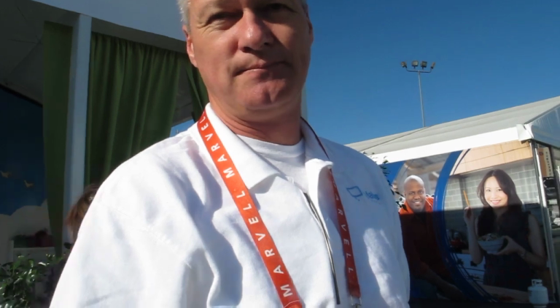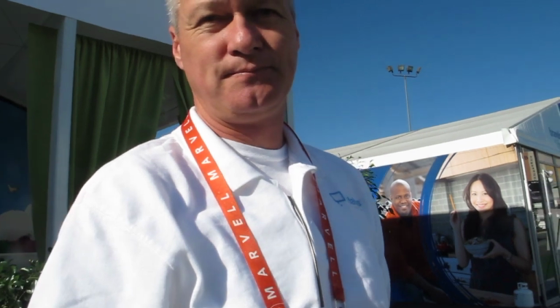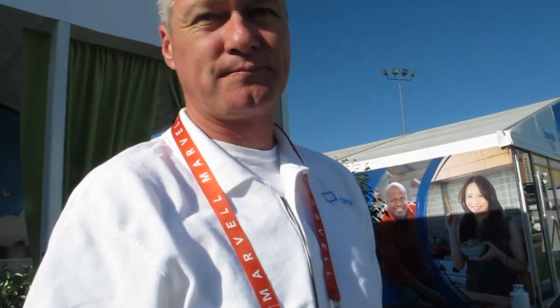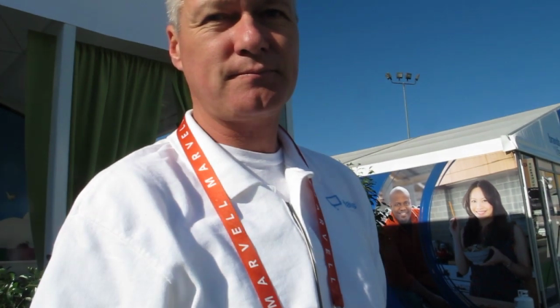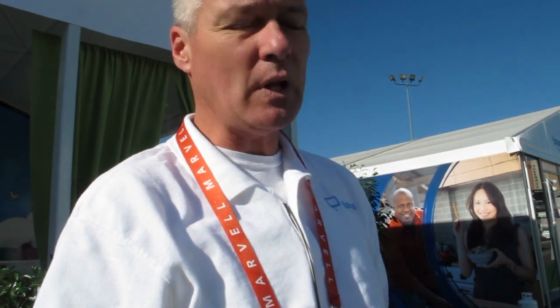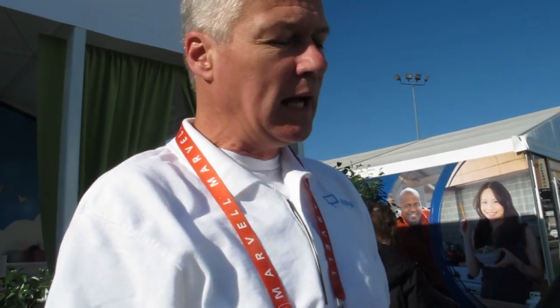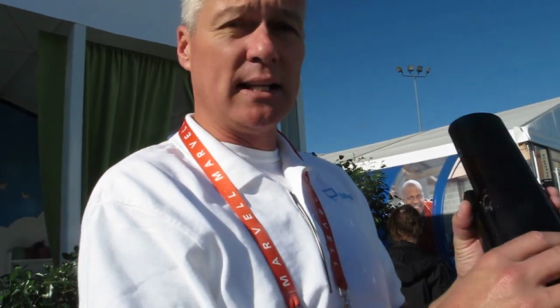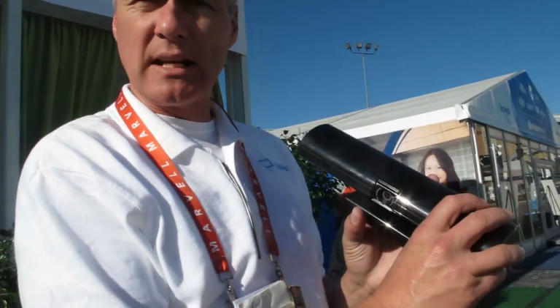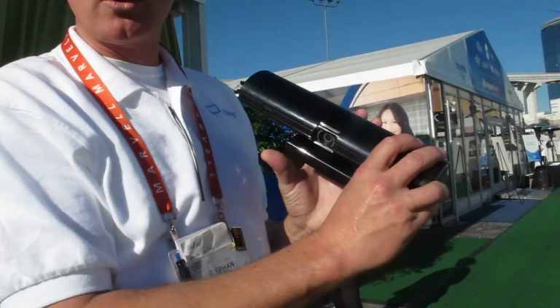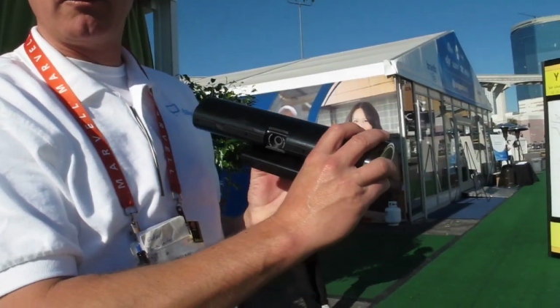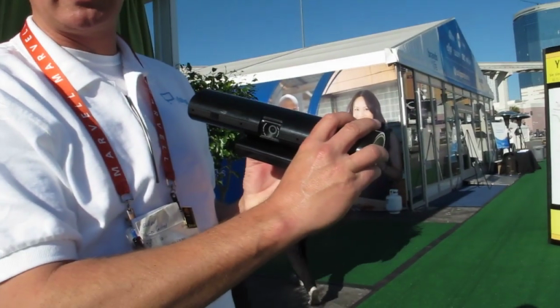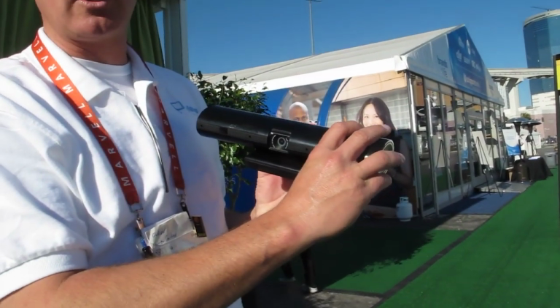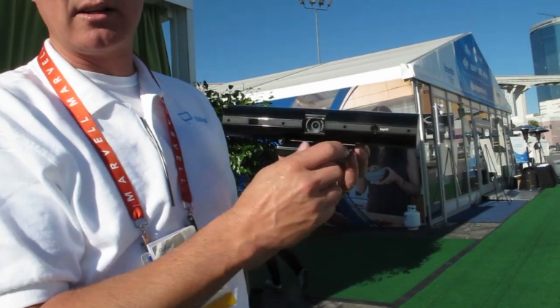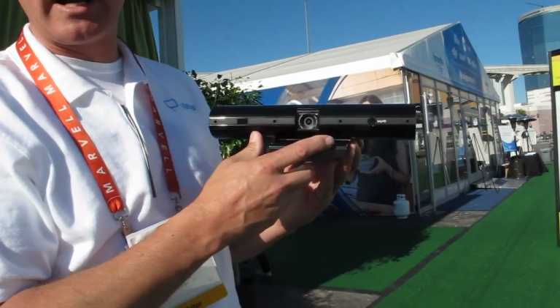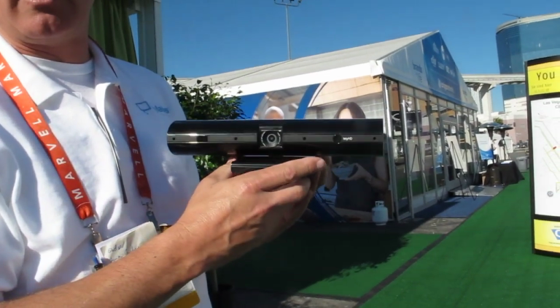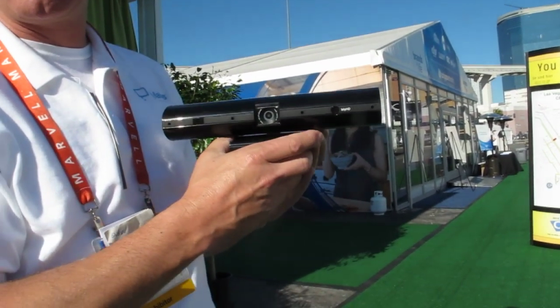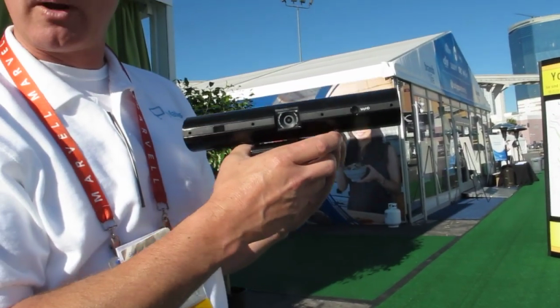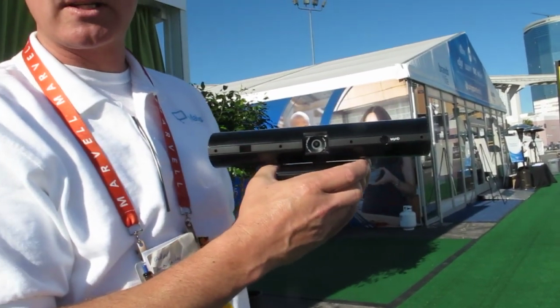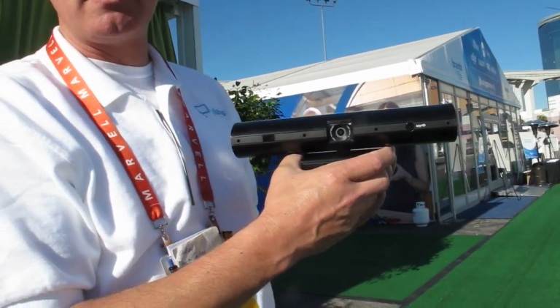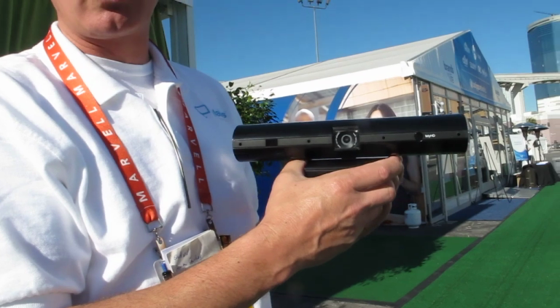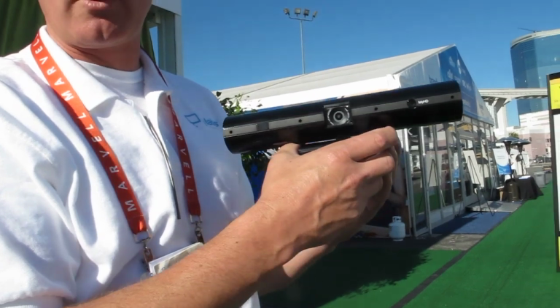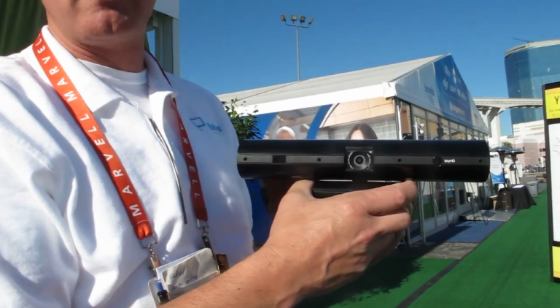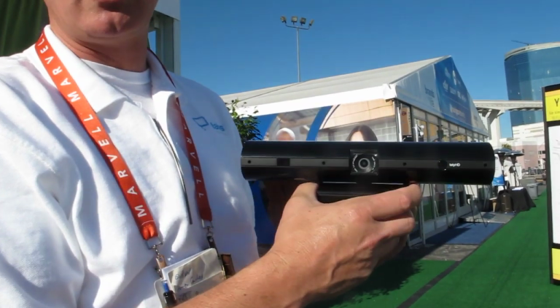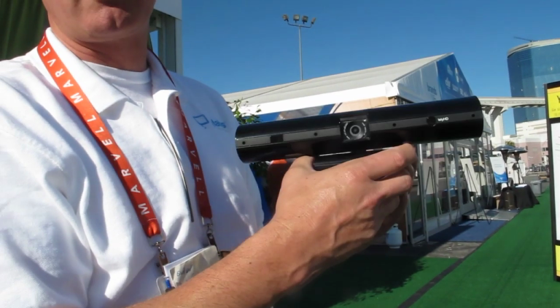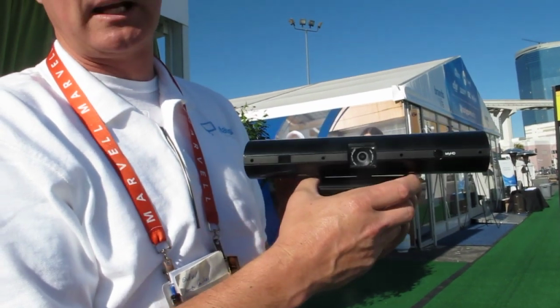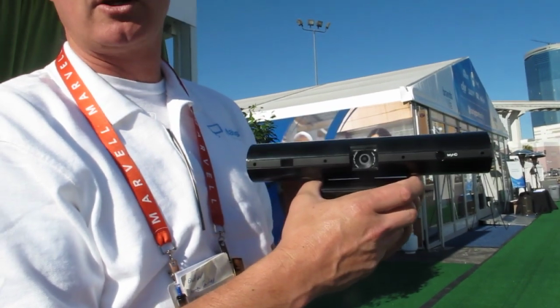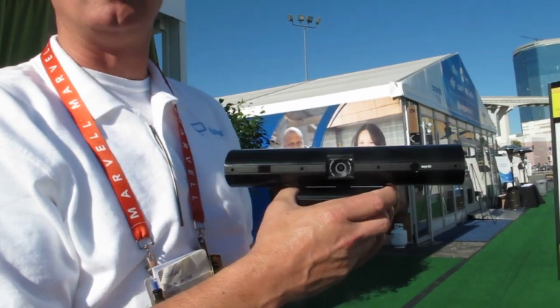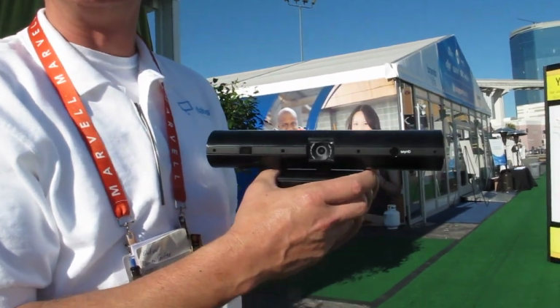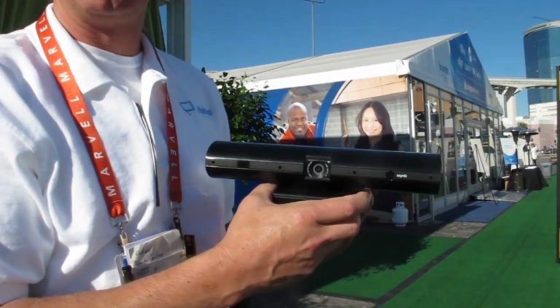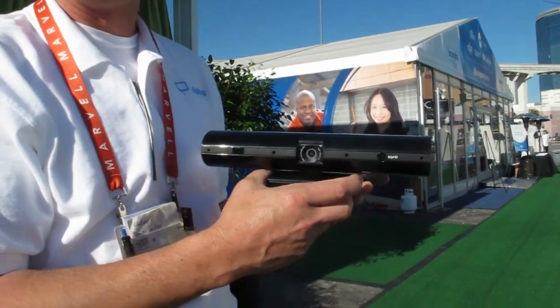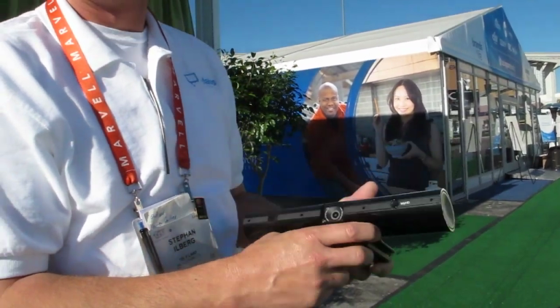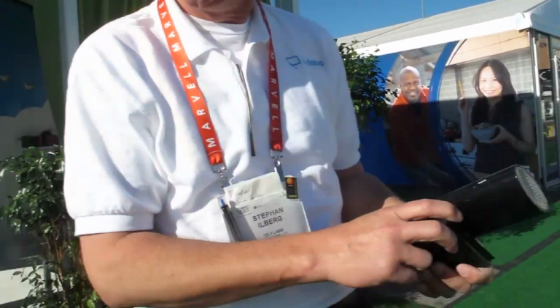How much is this device? The device is $249, right now available from the Skype store, from Amazon, and from tele.com. Brilliant — thanks very much for your time.